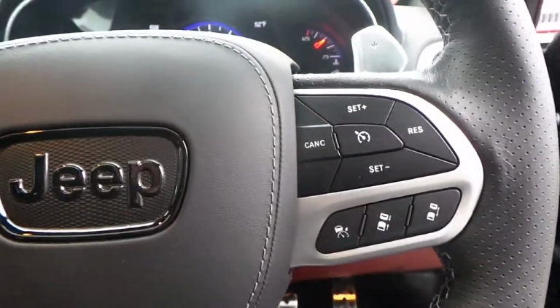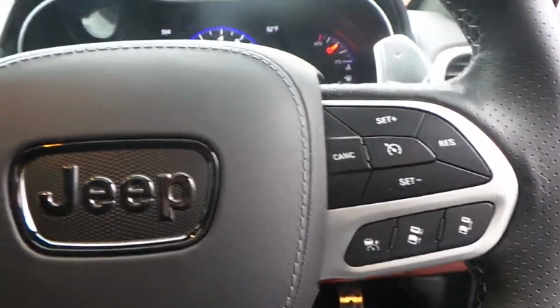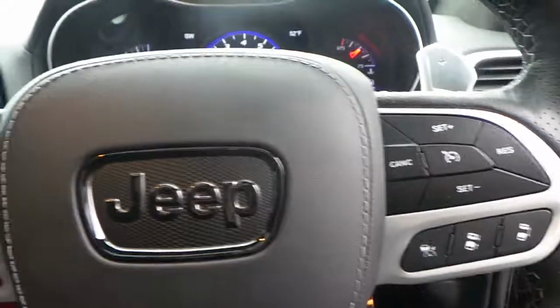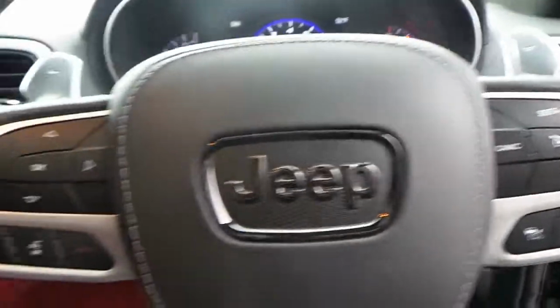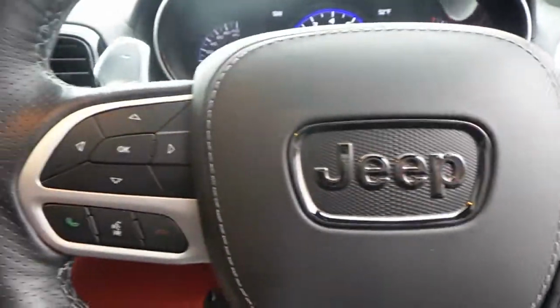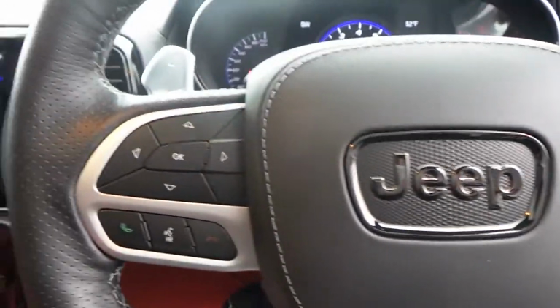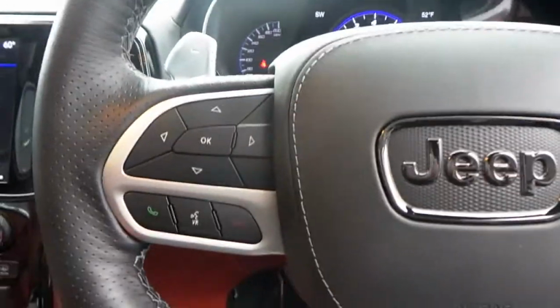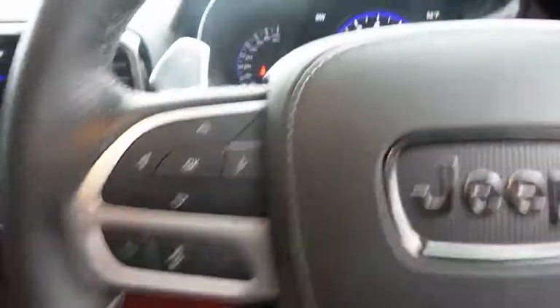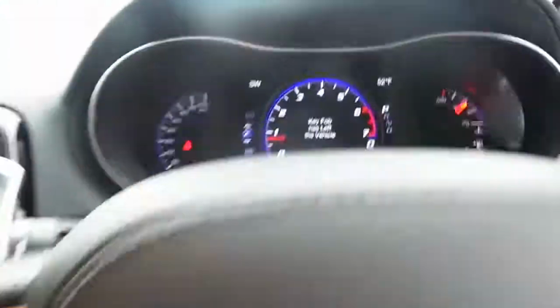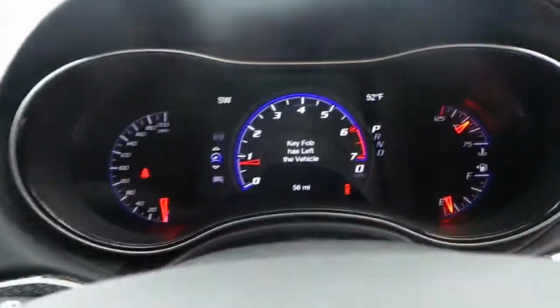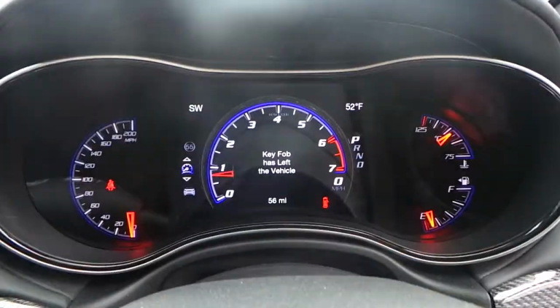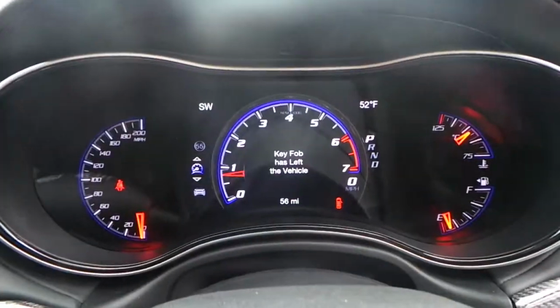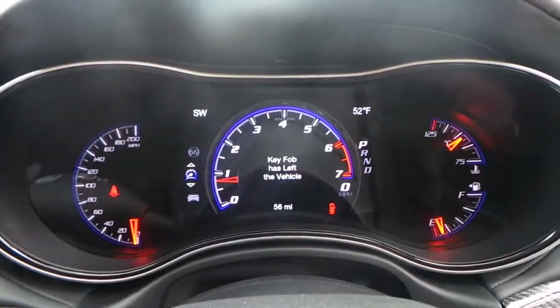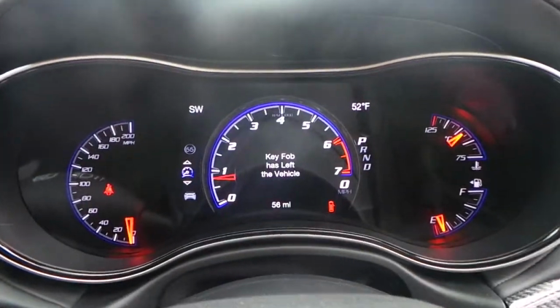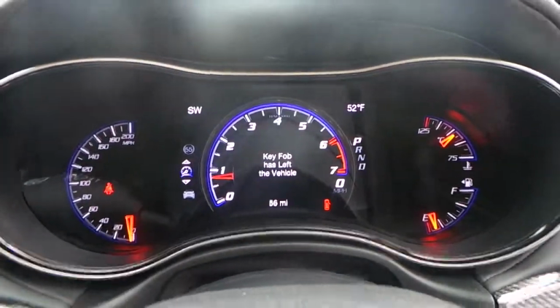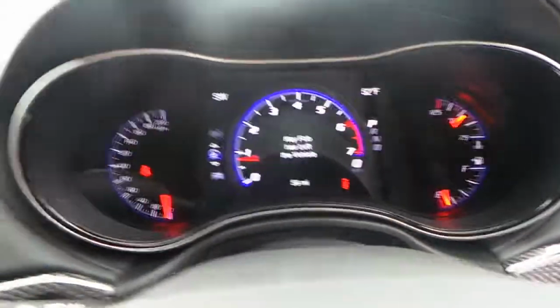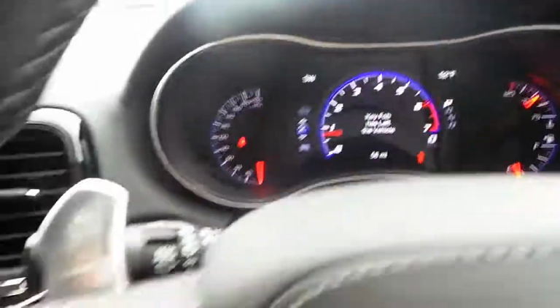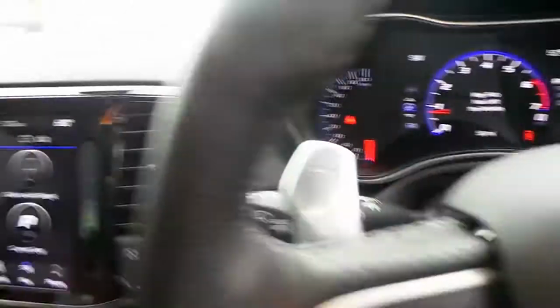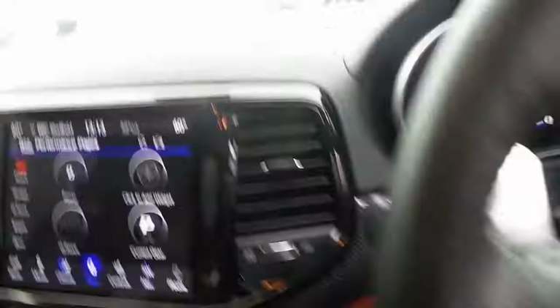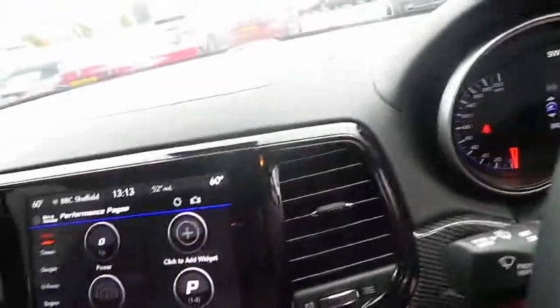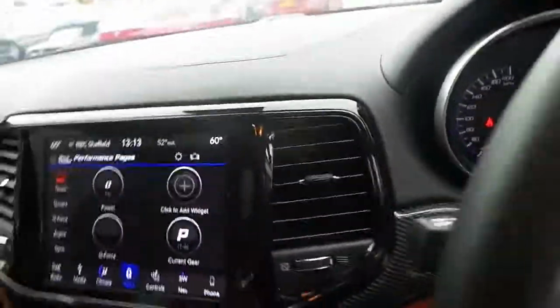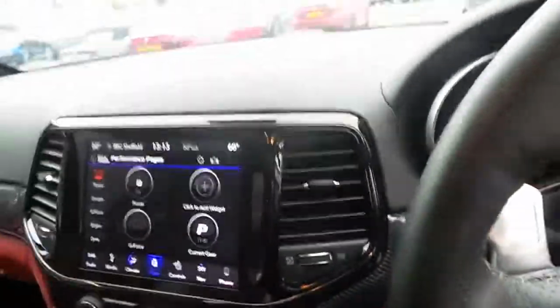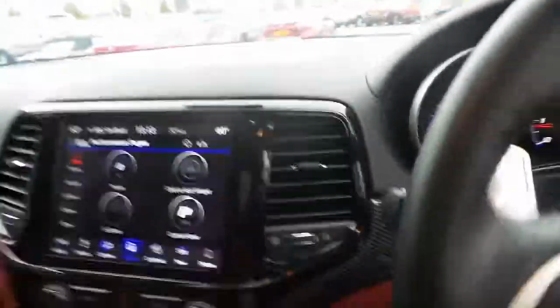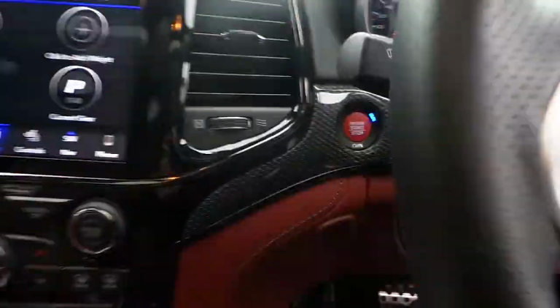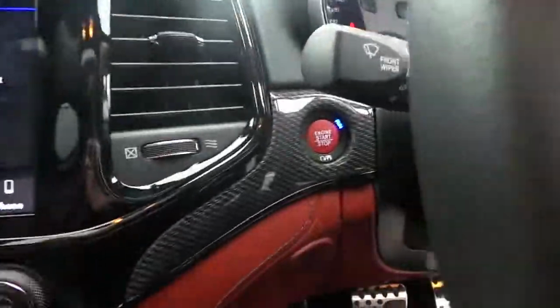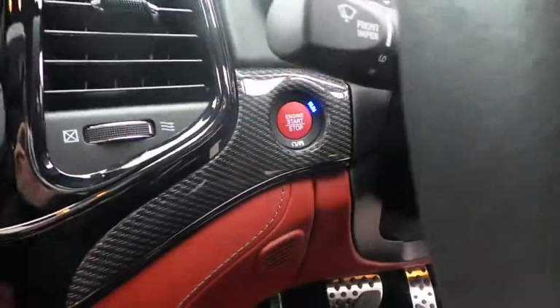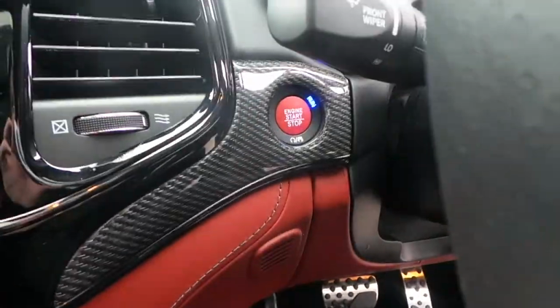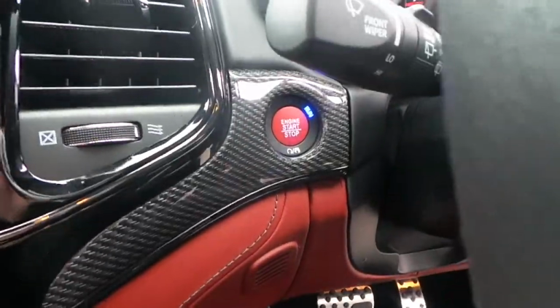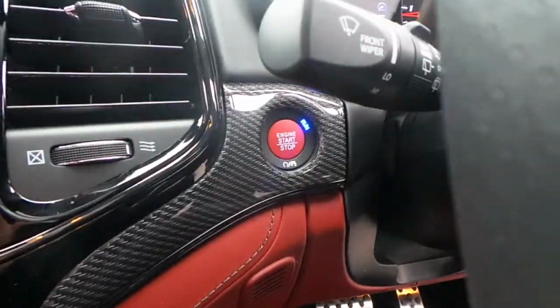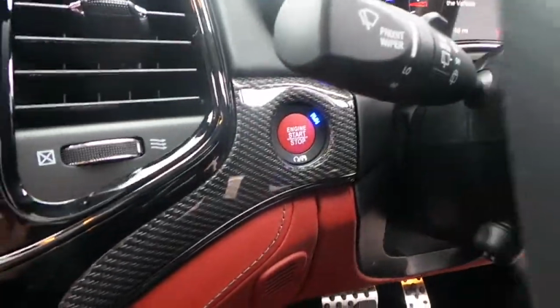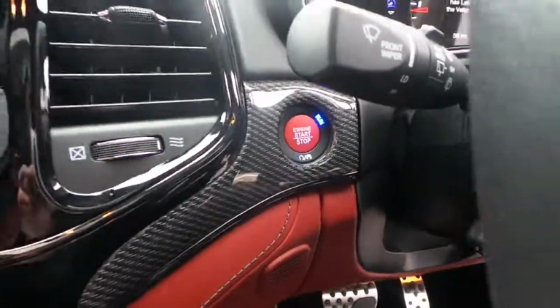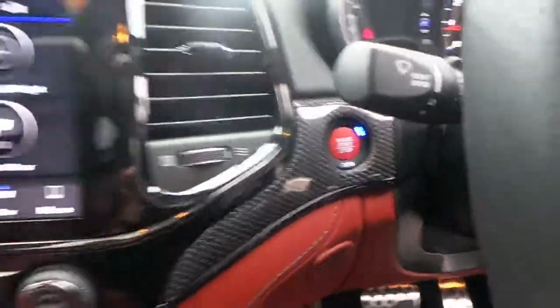Automatic headlights, adaptive cruise control, Bluetooth. The vehicle's done 56 miles — it is brand new, it's not registered. Amazing red button start and stop.